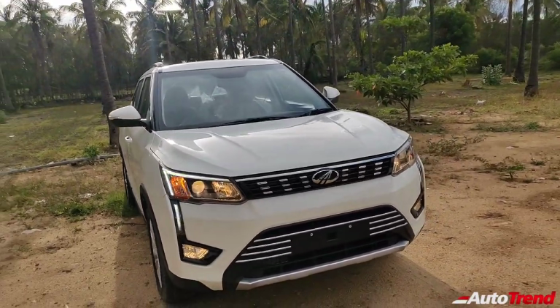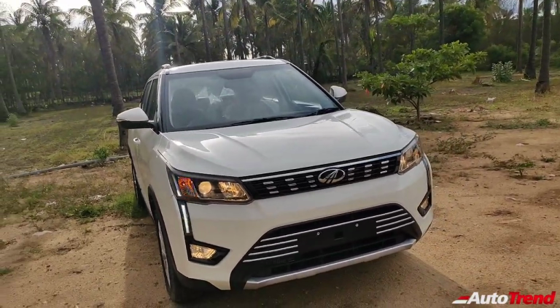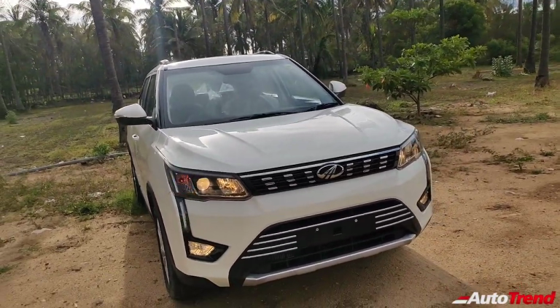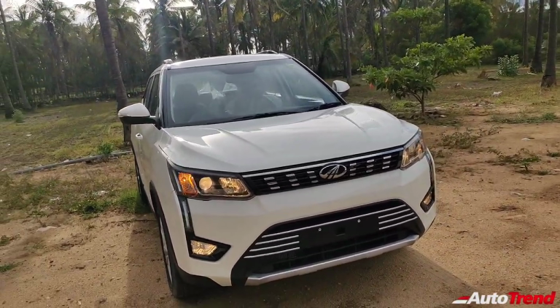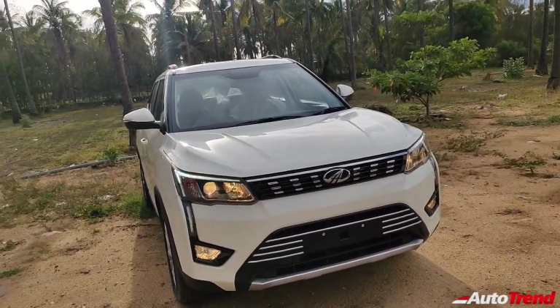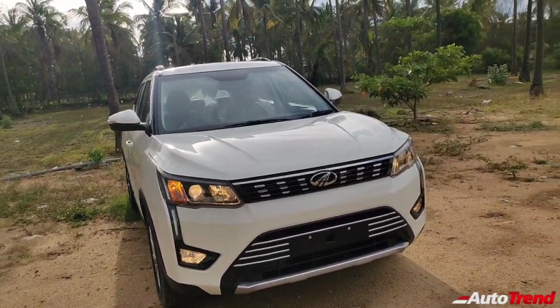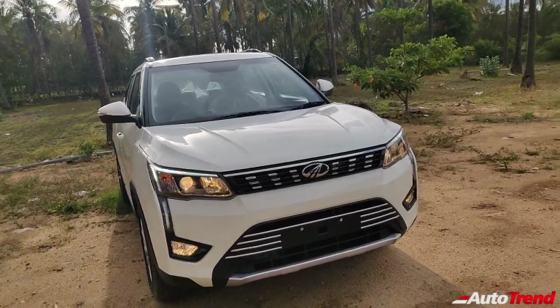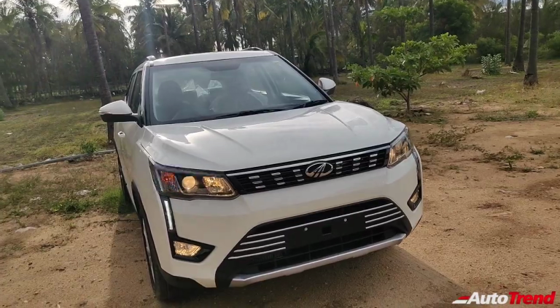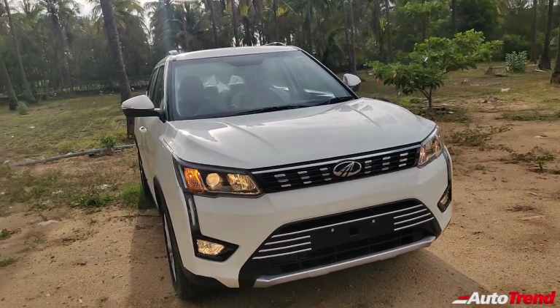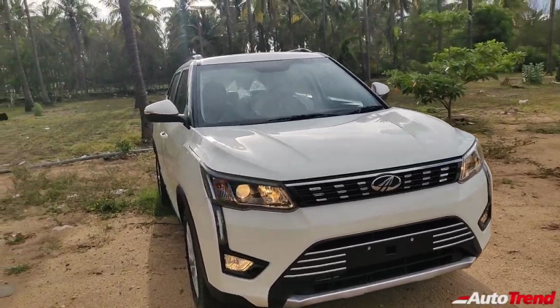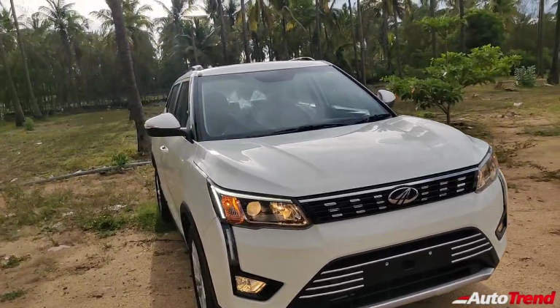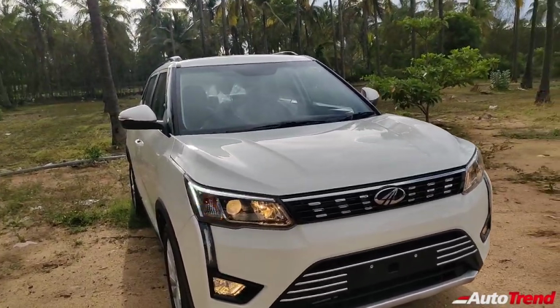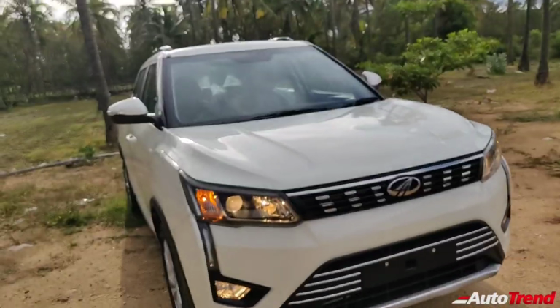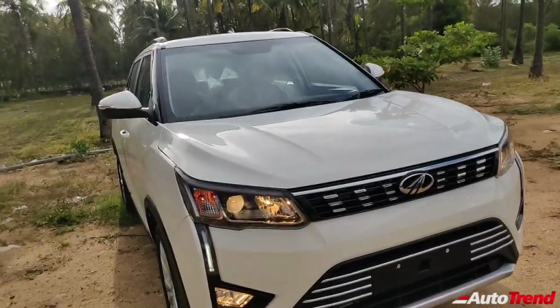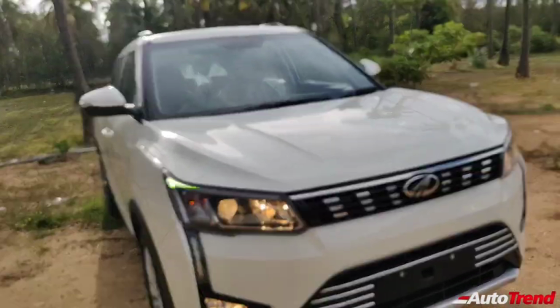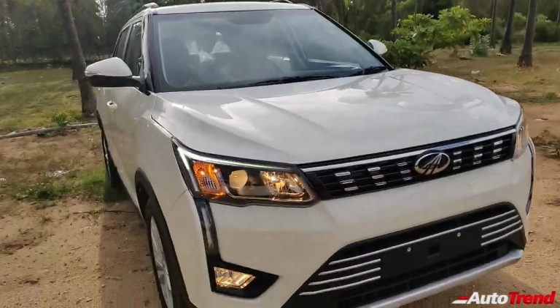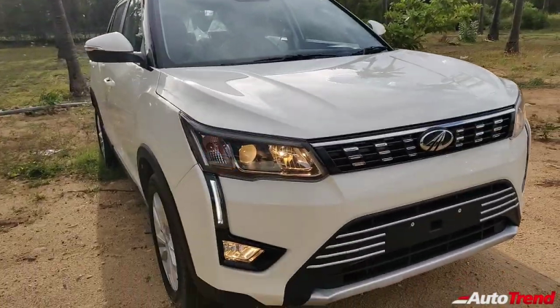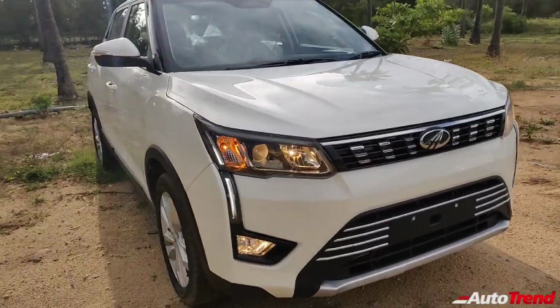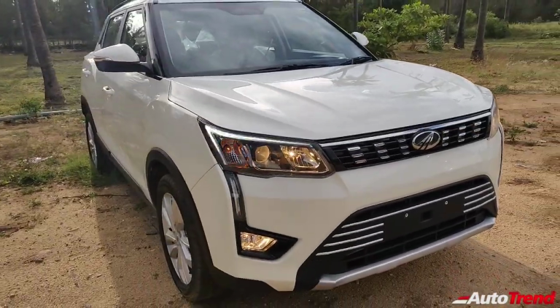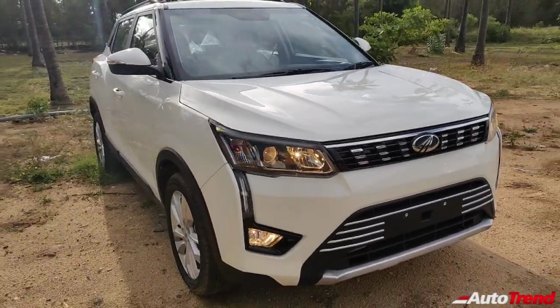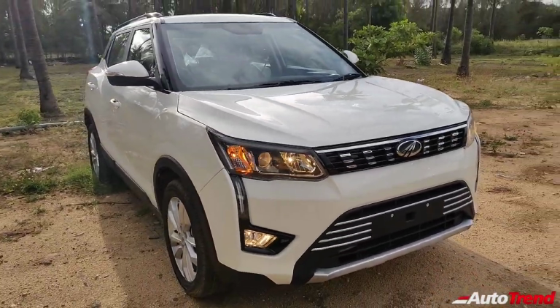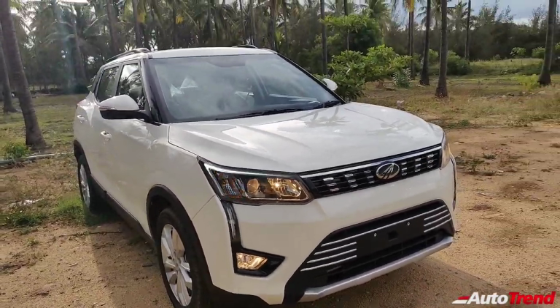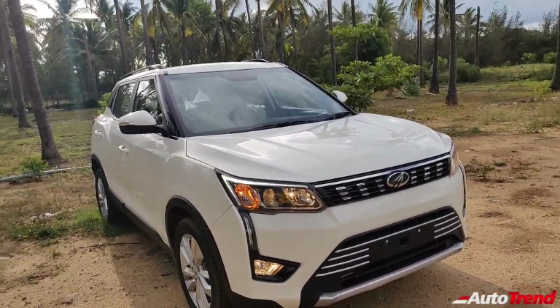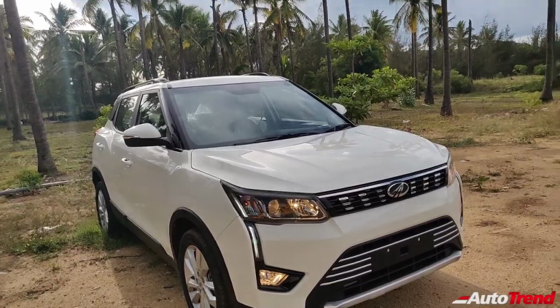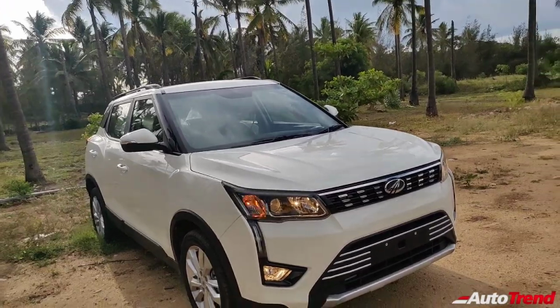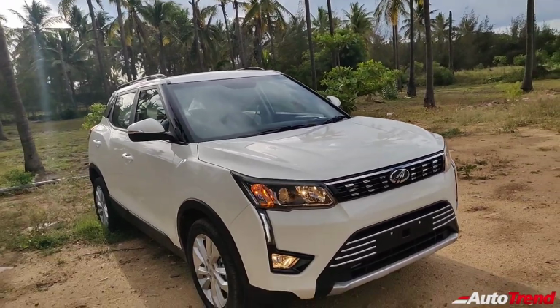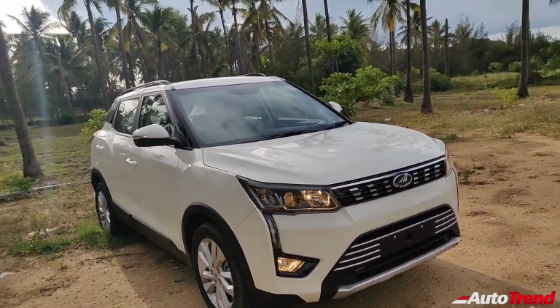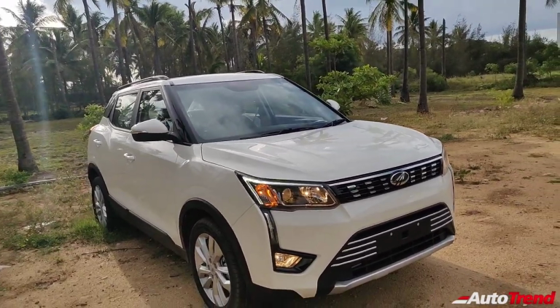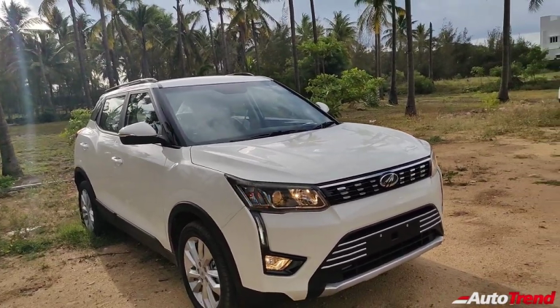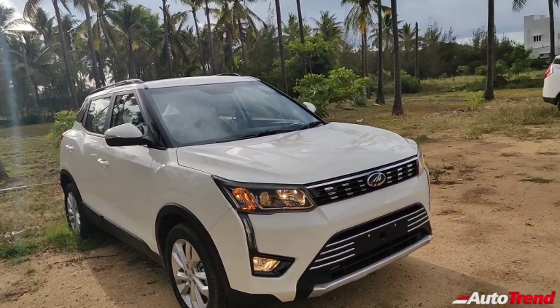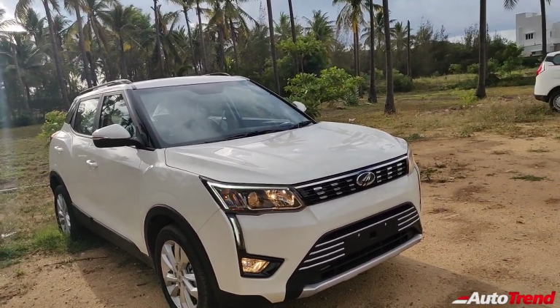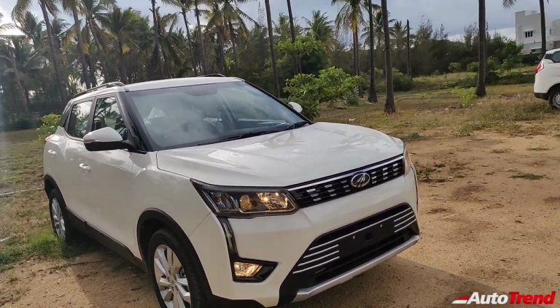This car gets almost all the features you need on a premium compact SUV. It looks really great and properly butch despite being a small compact SUV.